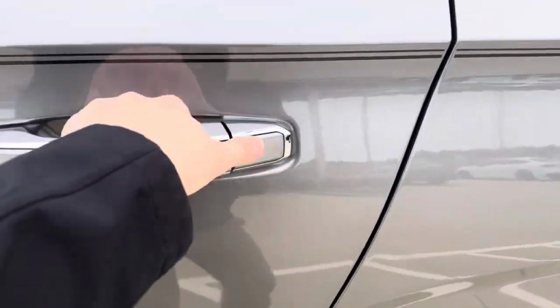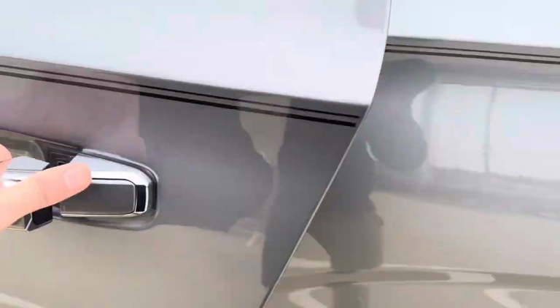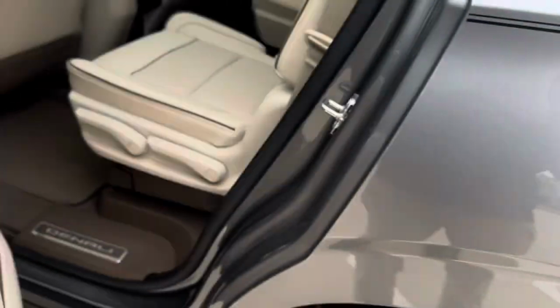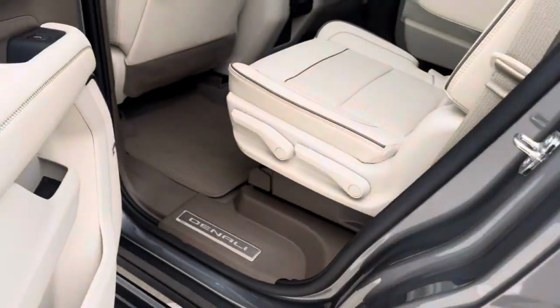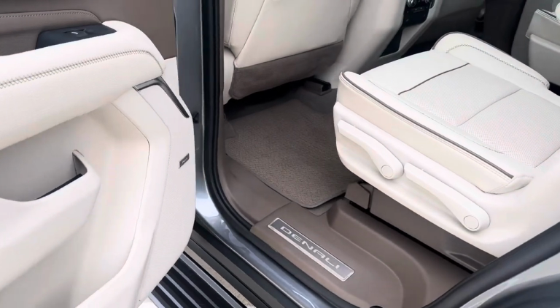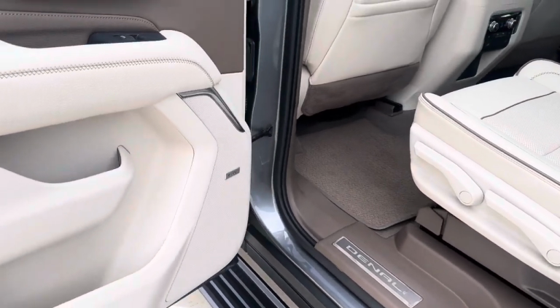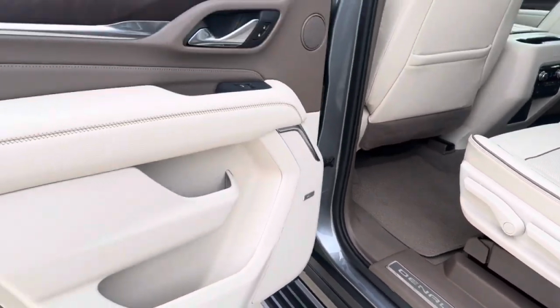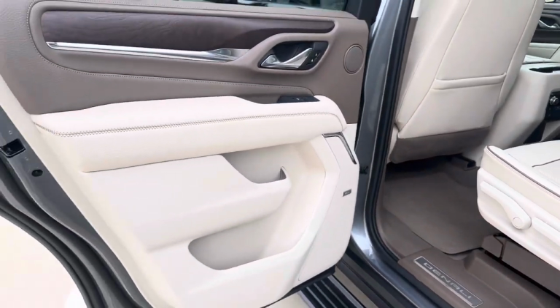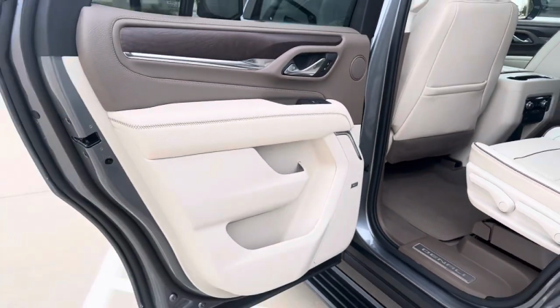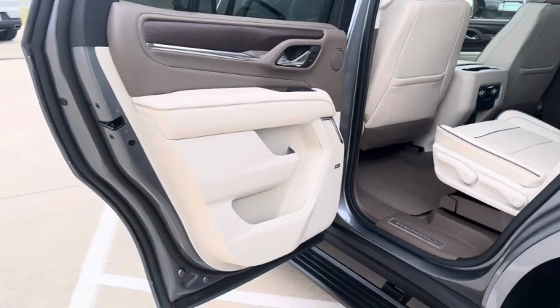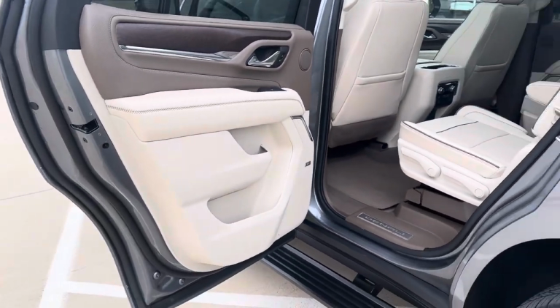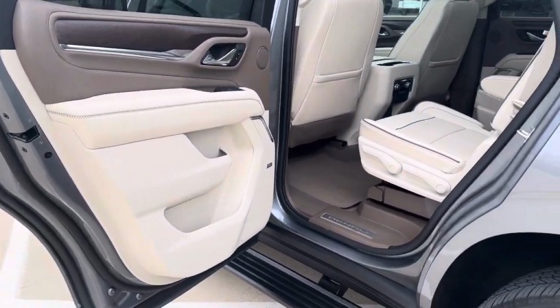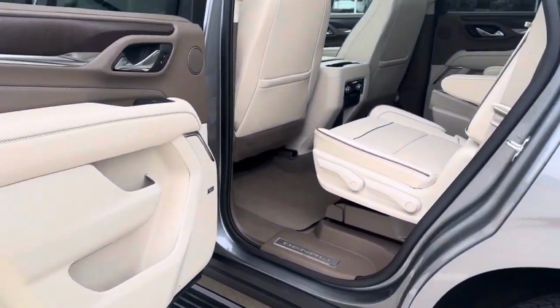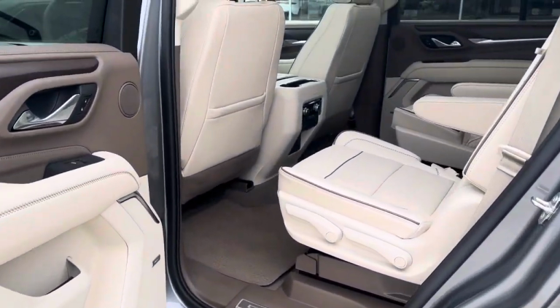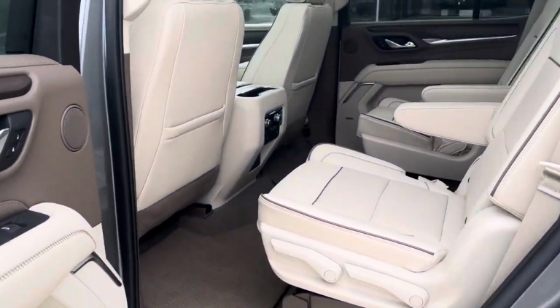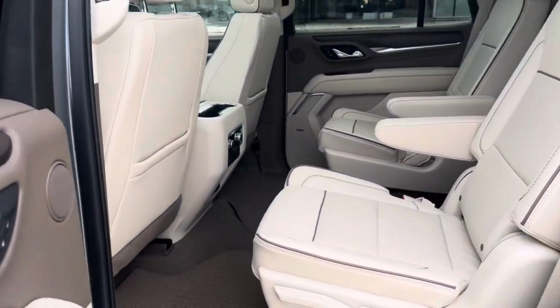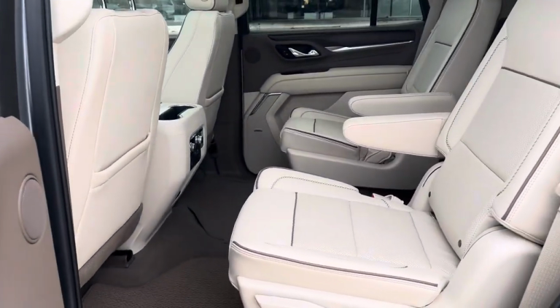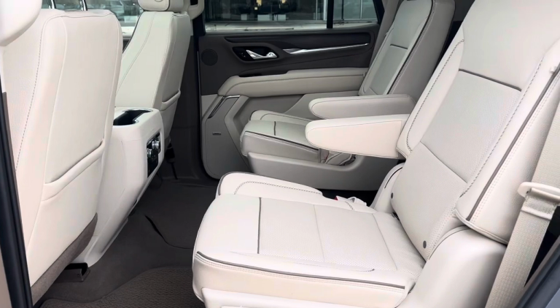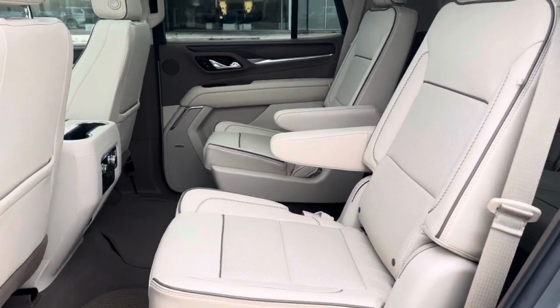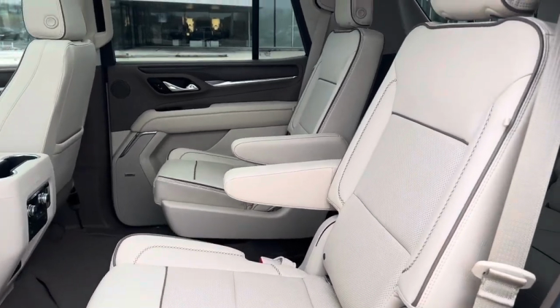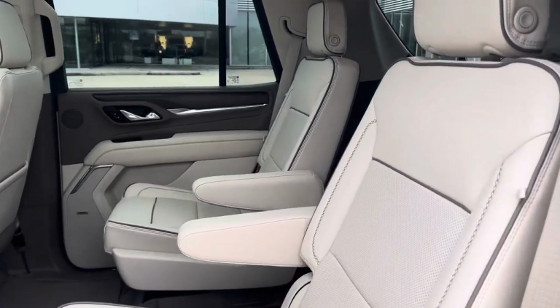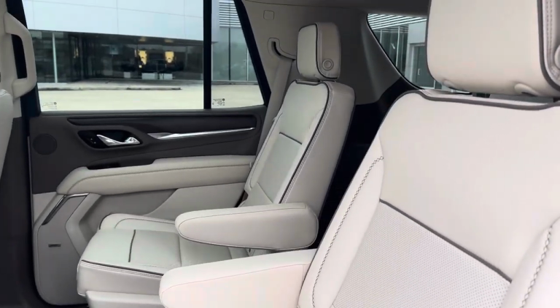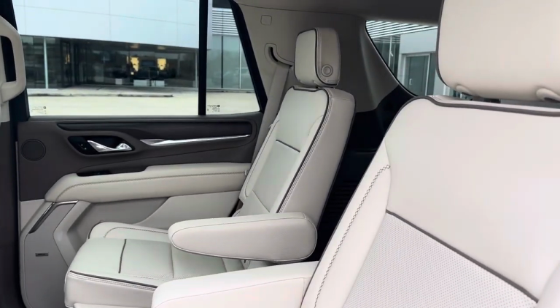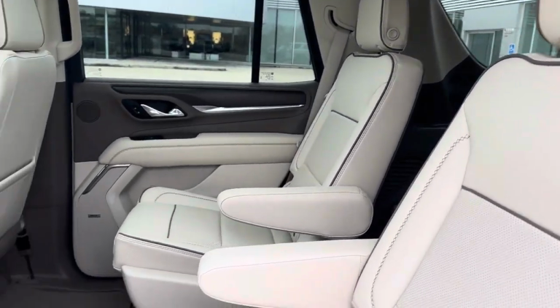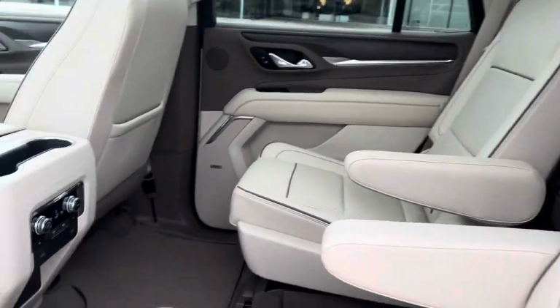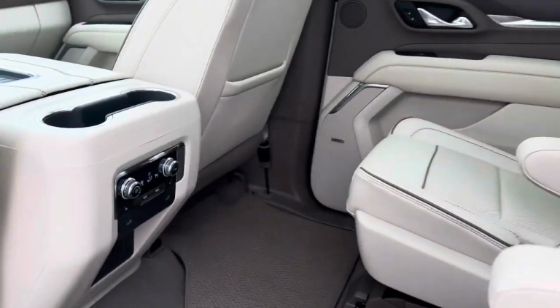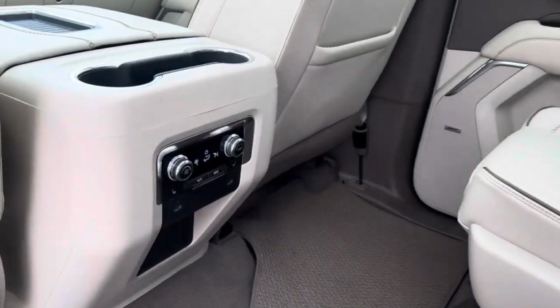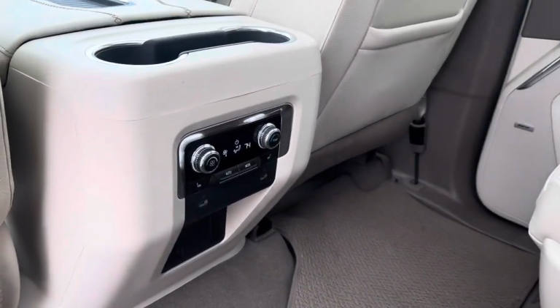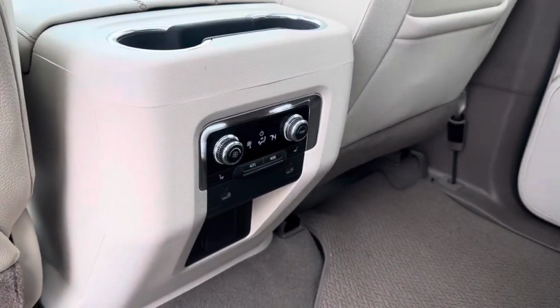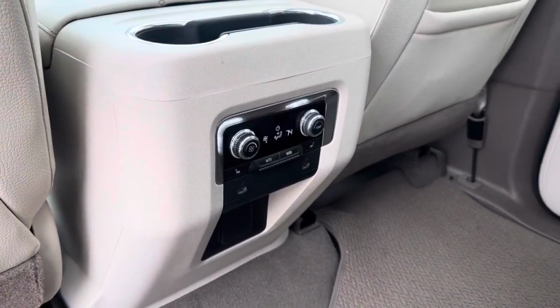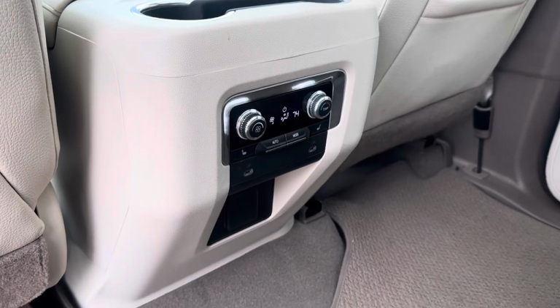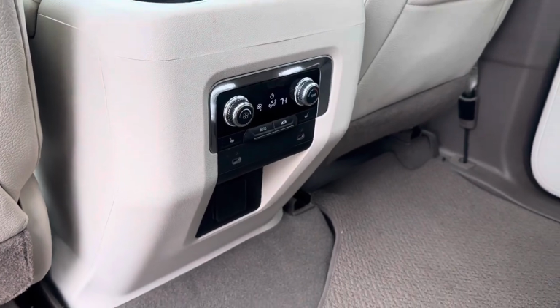Moving to the back of the Denali — really big doors, easy to get into. We've got captain's chairs that are heated. Backseat passengers have their own climate control and storage.